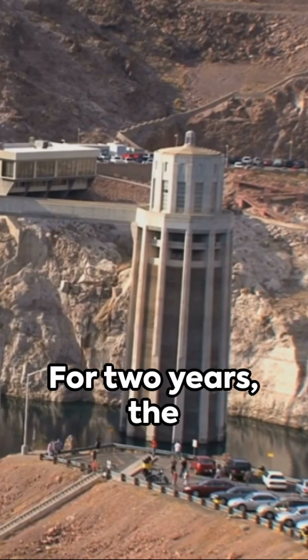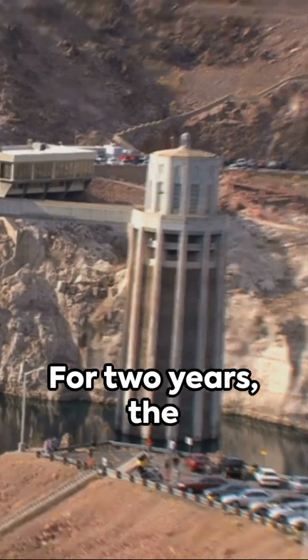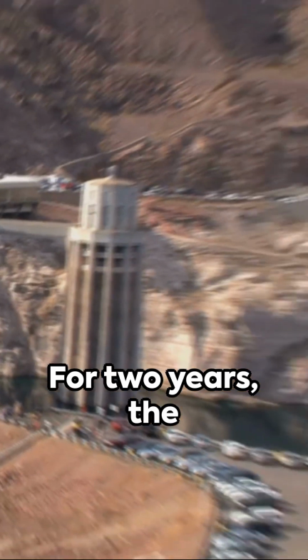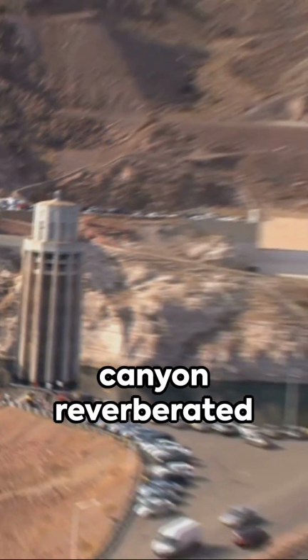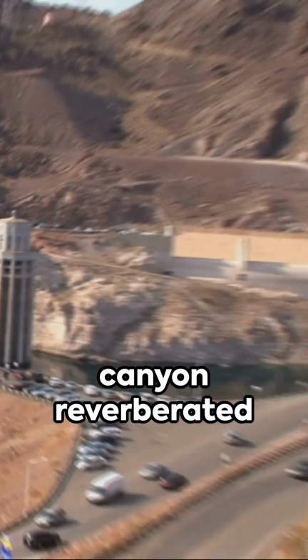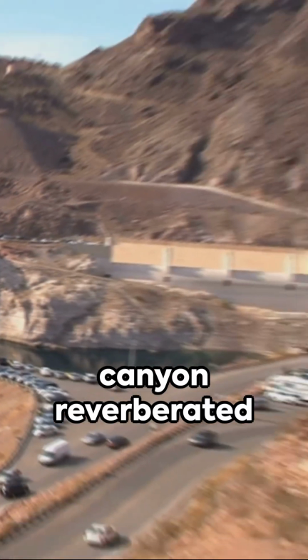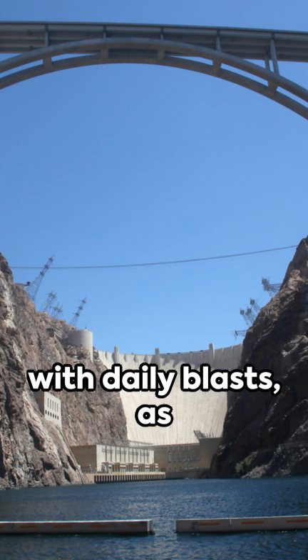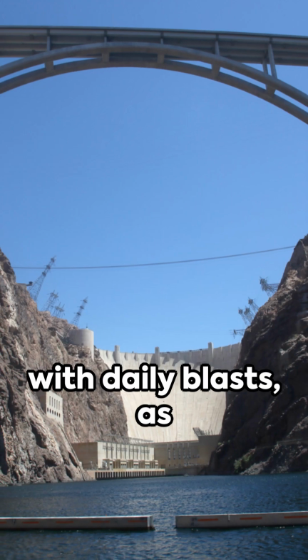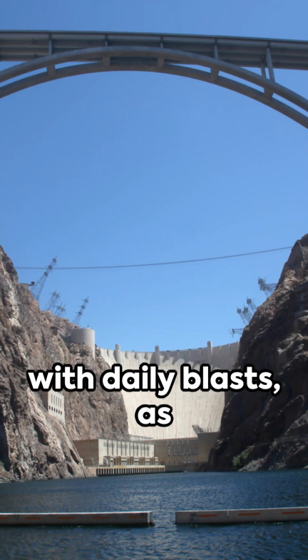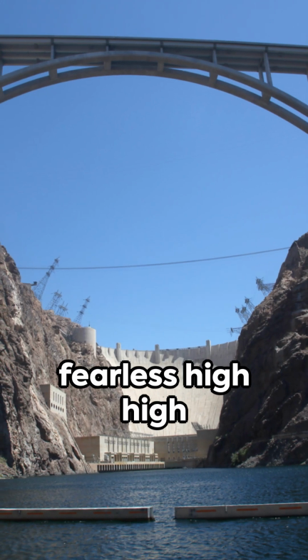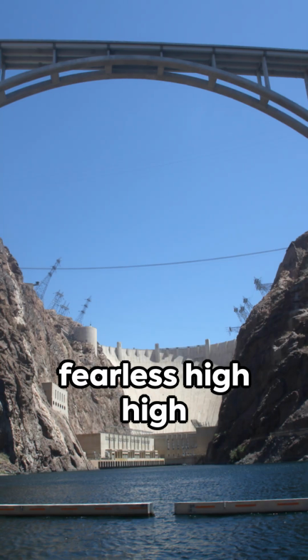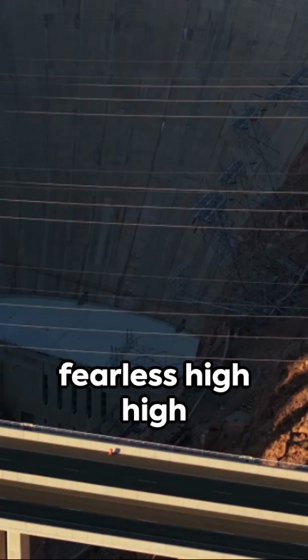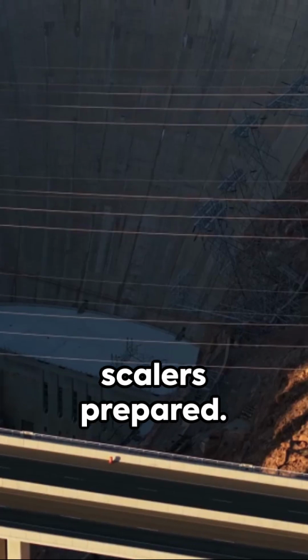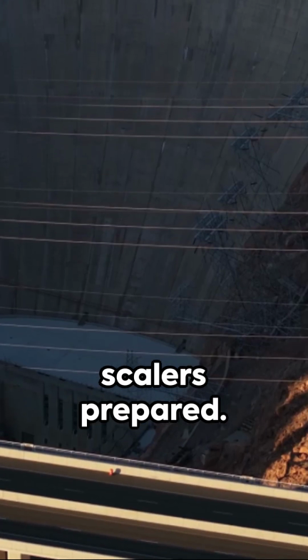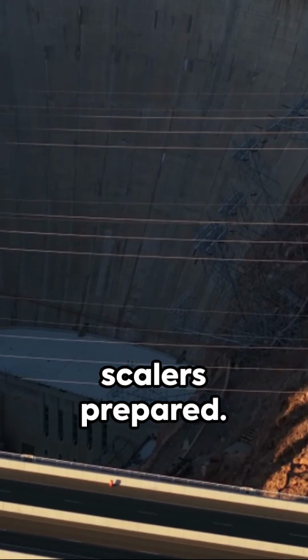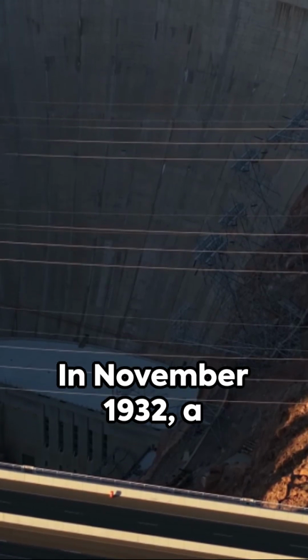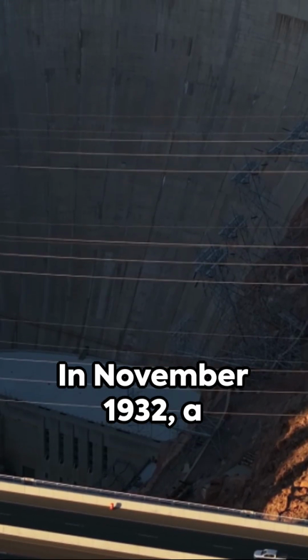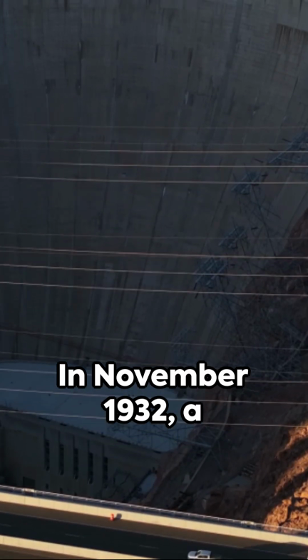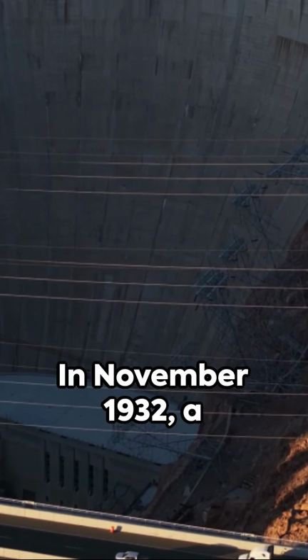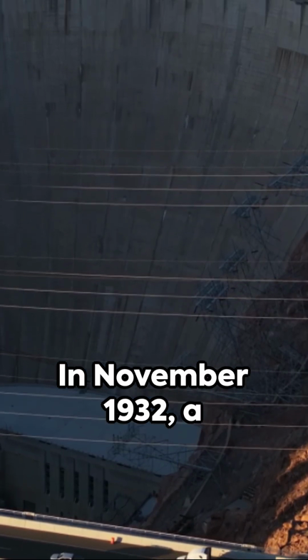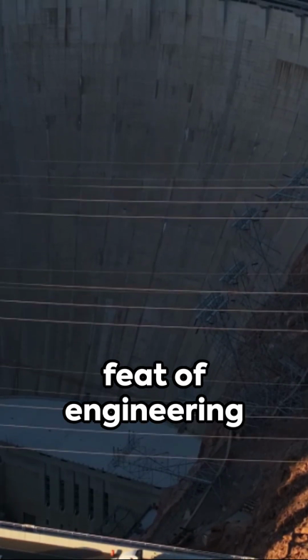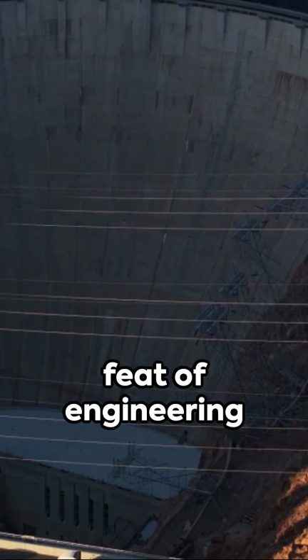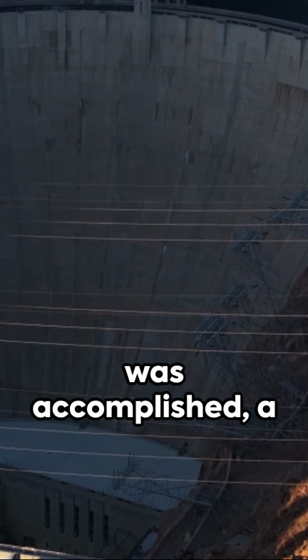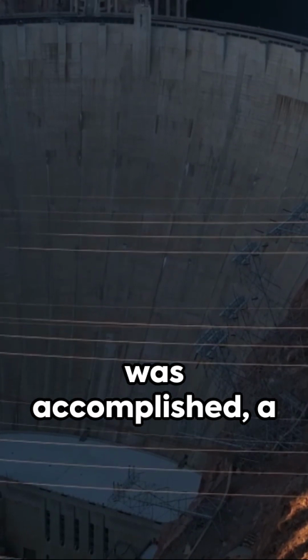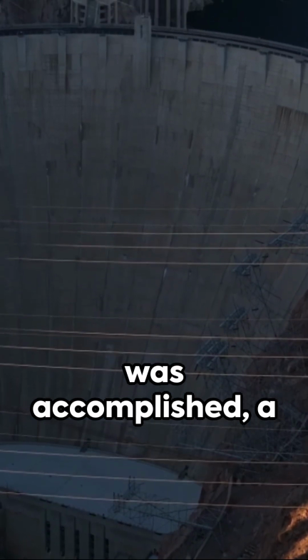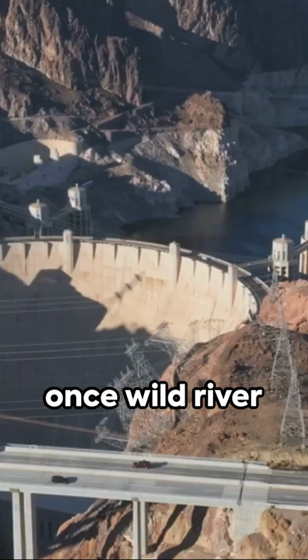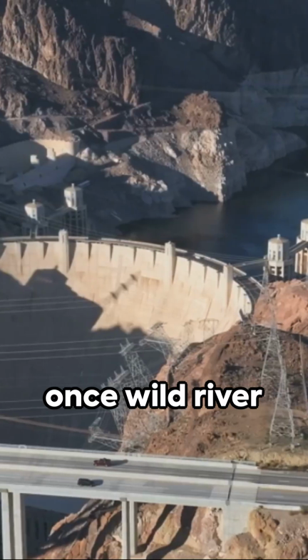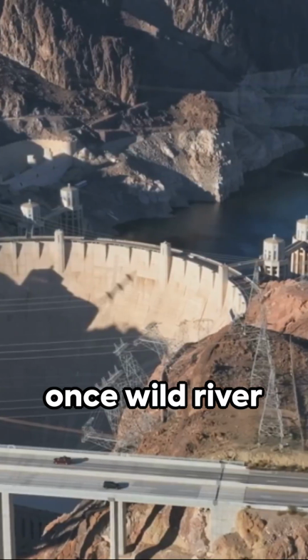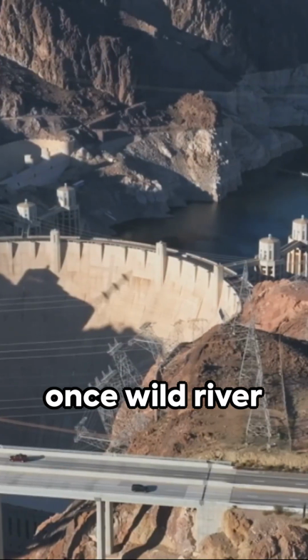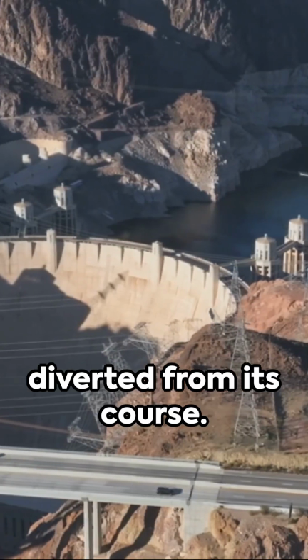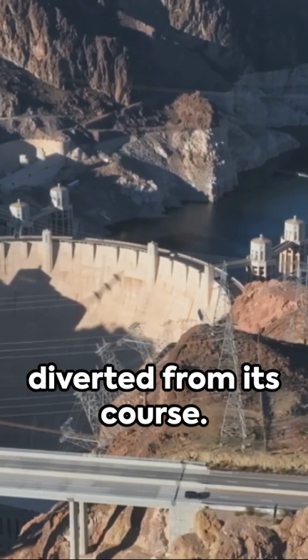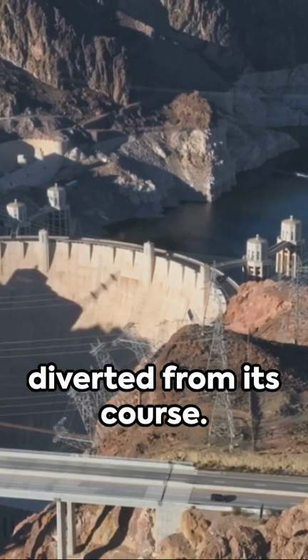For two years, the canyon reverberated with daily blasts as fearless high scalers prepared. In November 1932, a feat of engineering was accomplished — a once wild river diverted from its course.